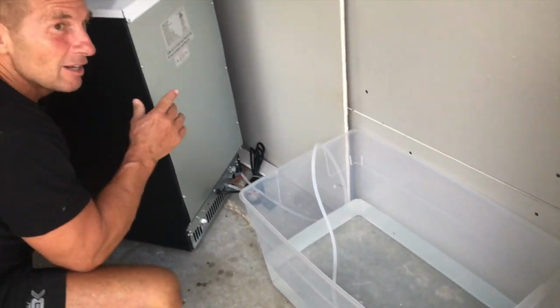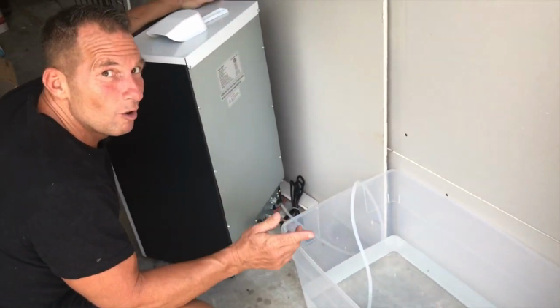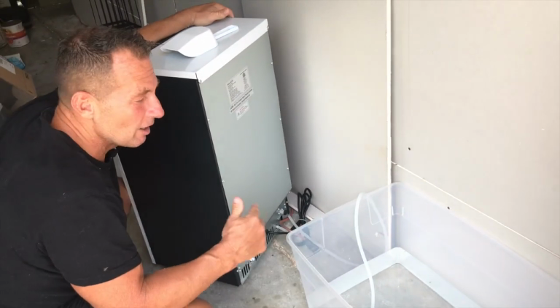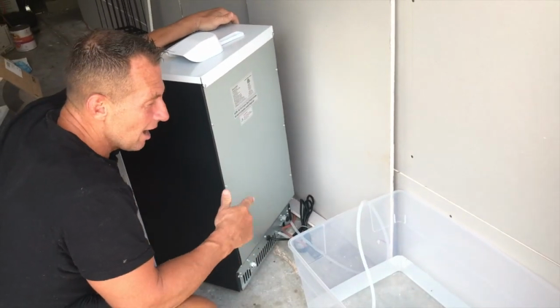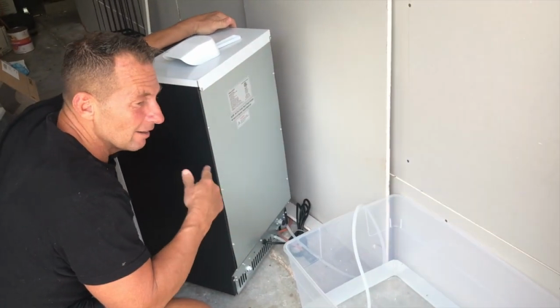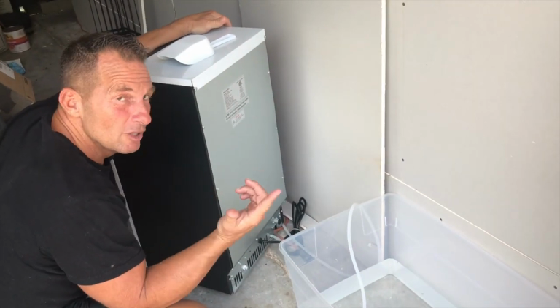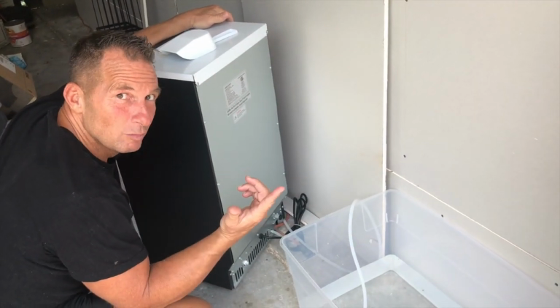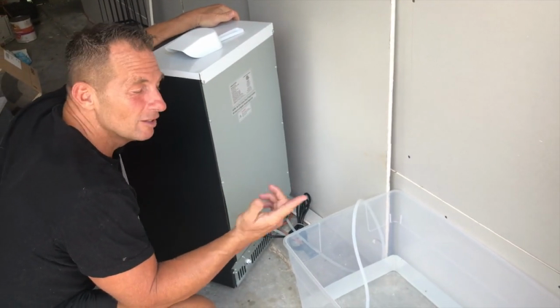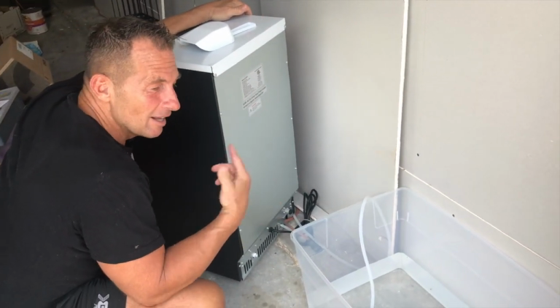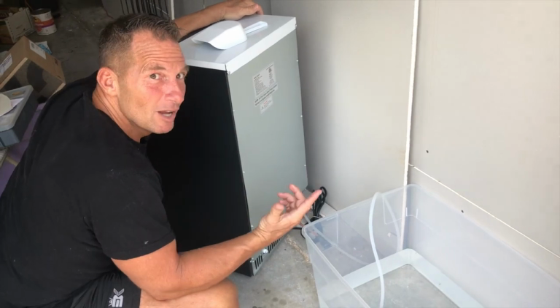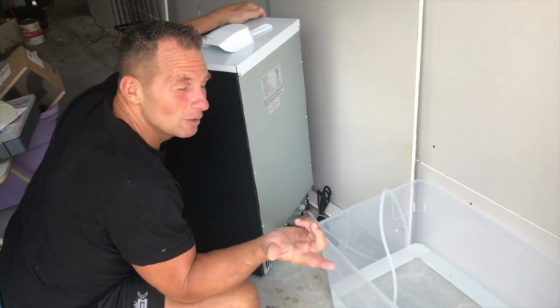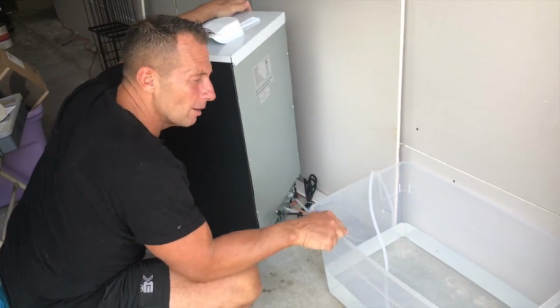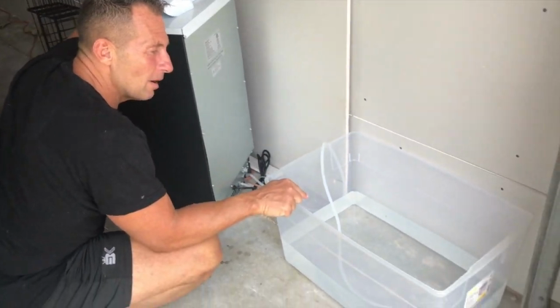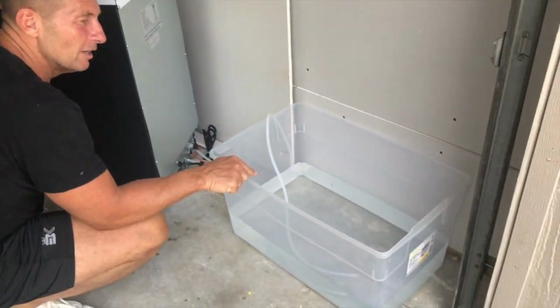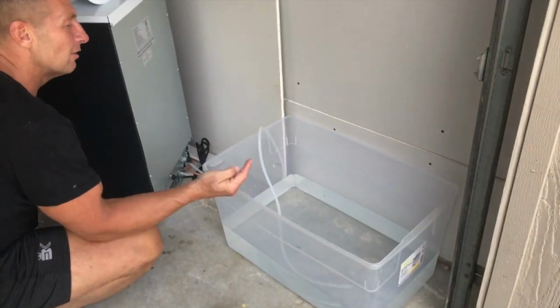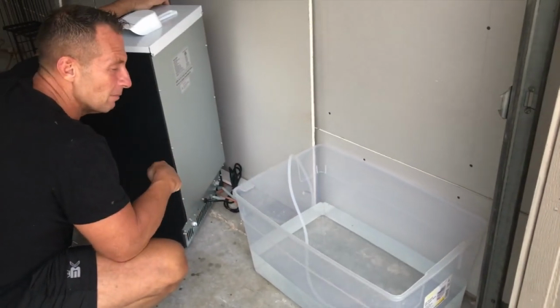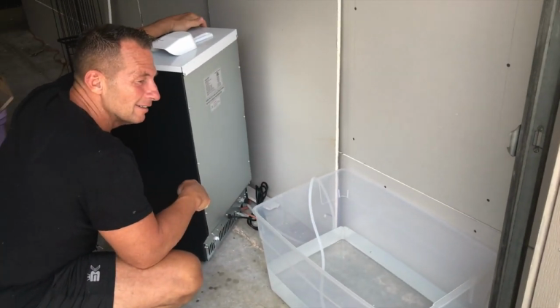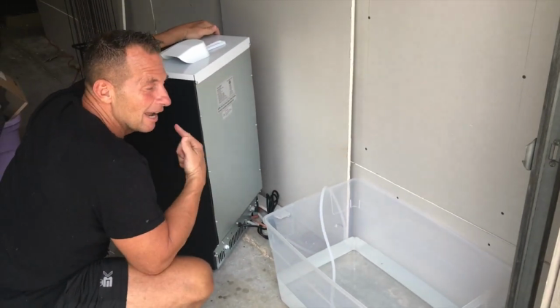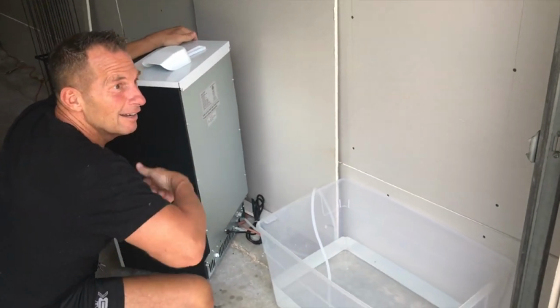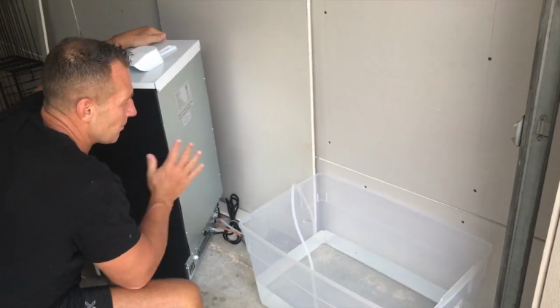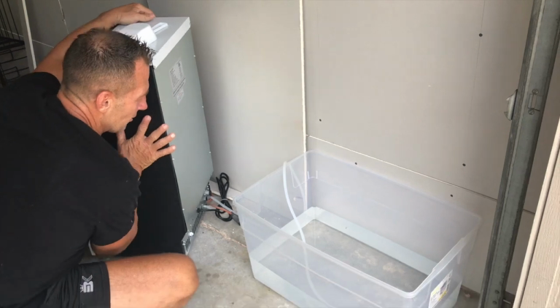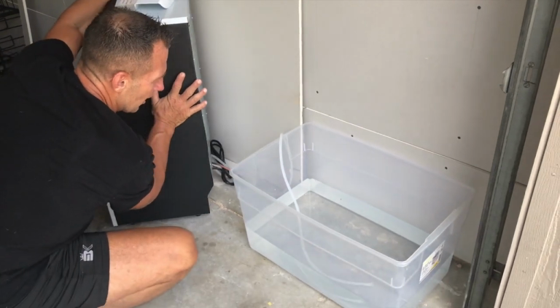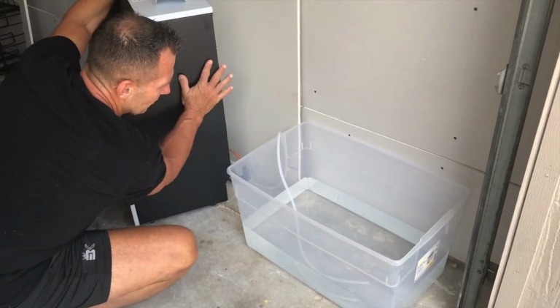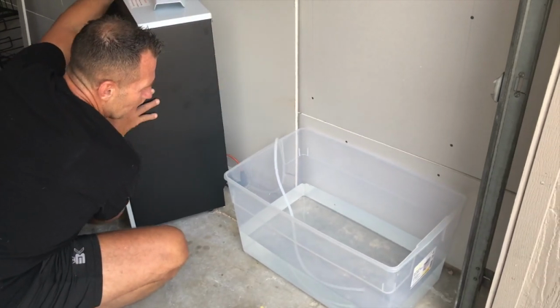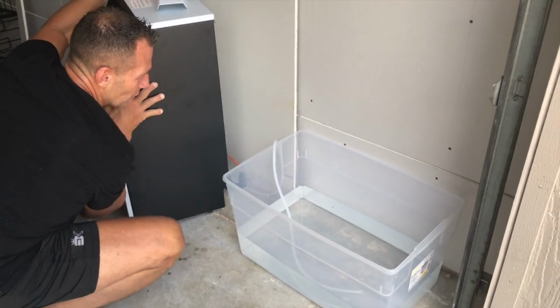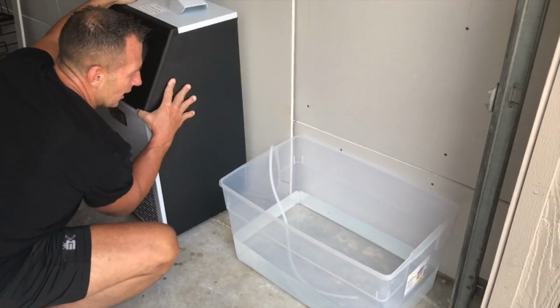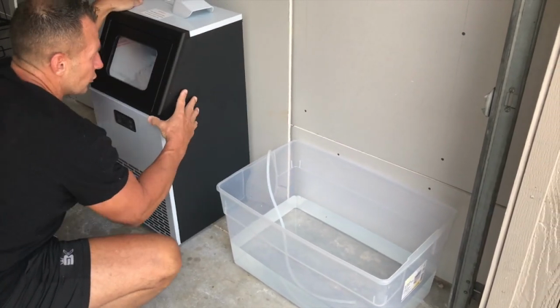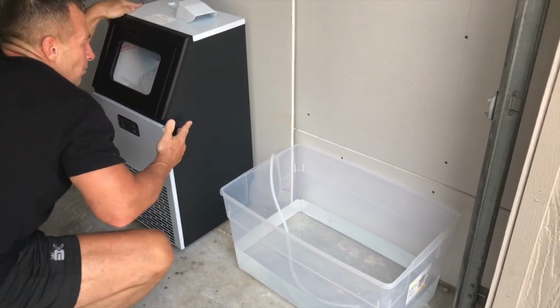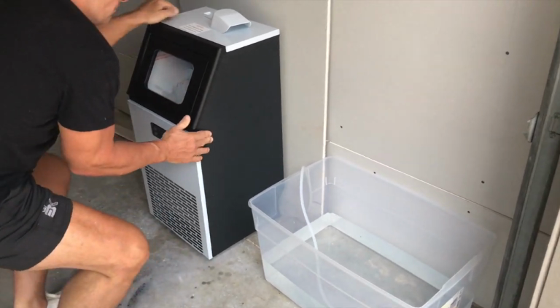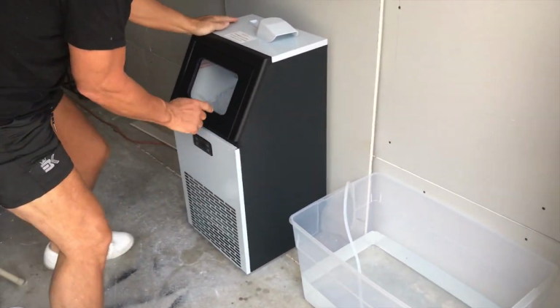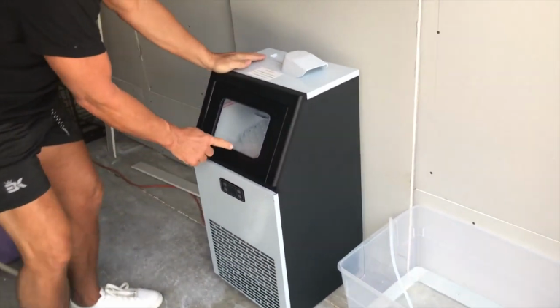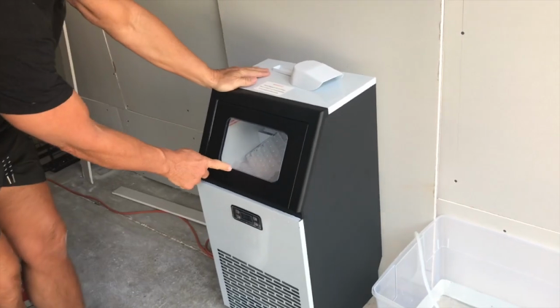What I do is use this tub because I recycle the water. After my cold plunge I take the water, put some of it in here, it makes ice, and I get the ice and pop it back in. I'll show you how that looks and how much ice I can take out of here.